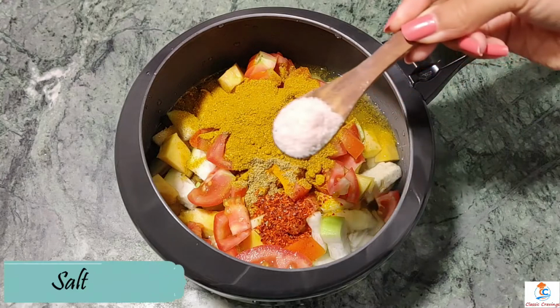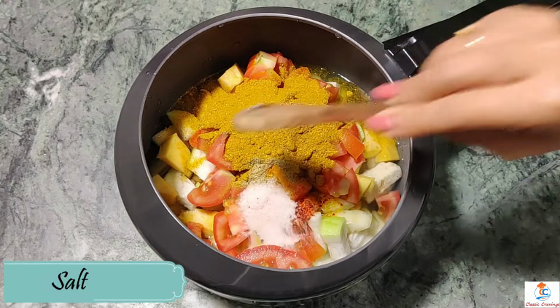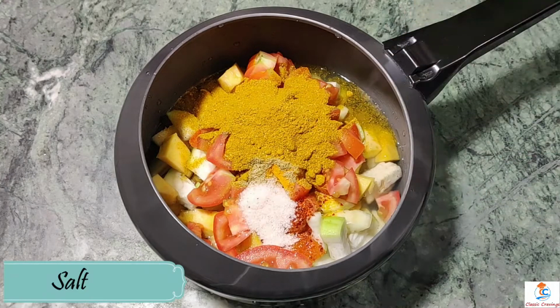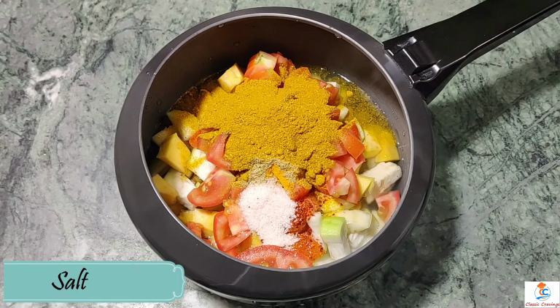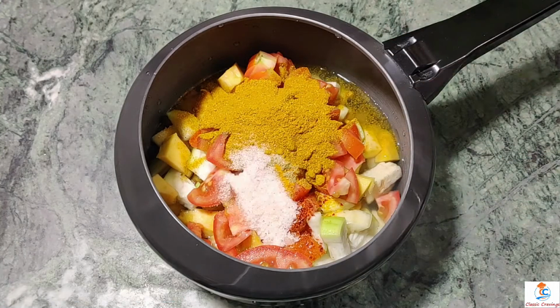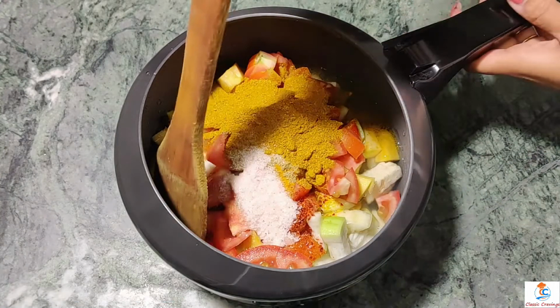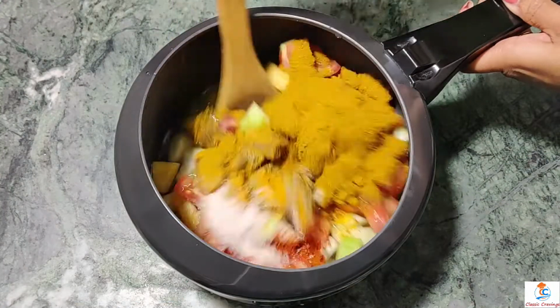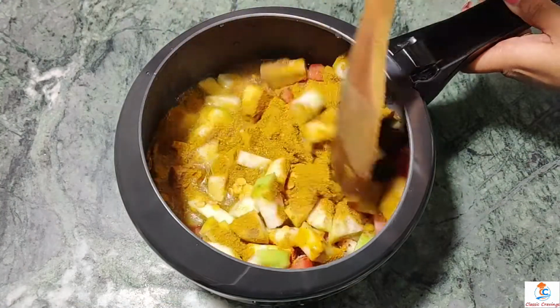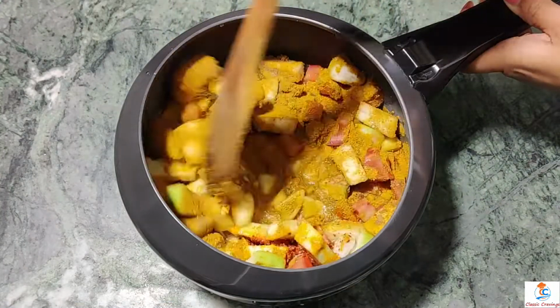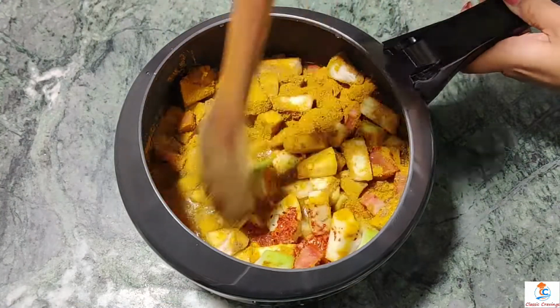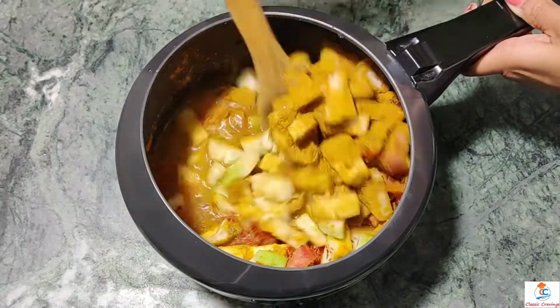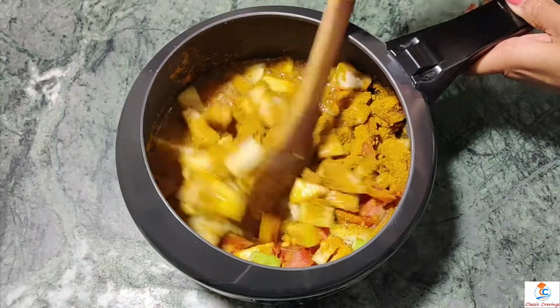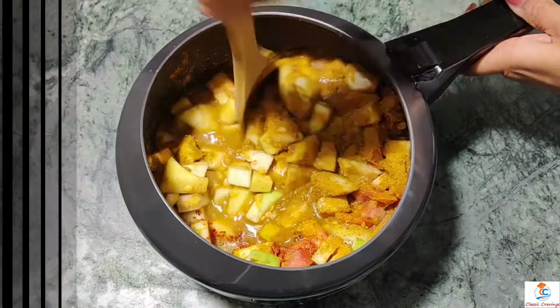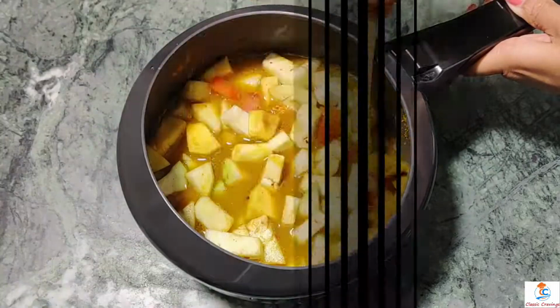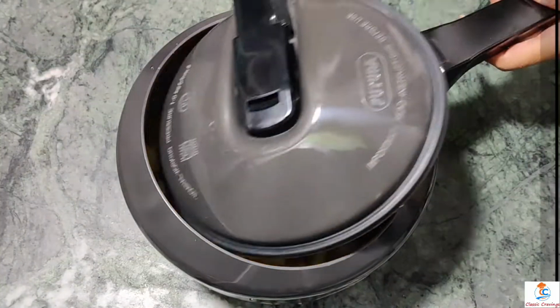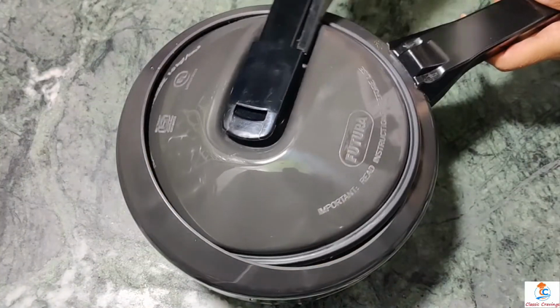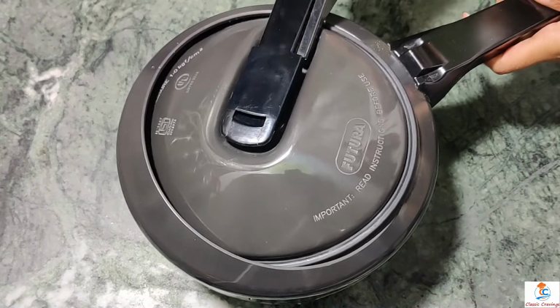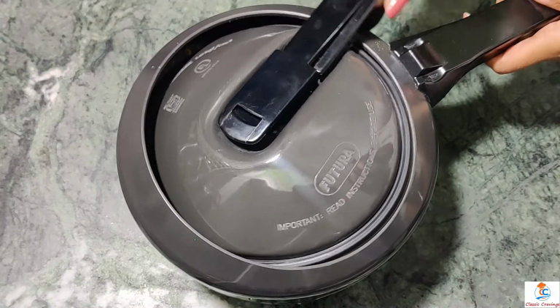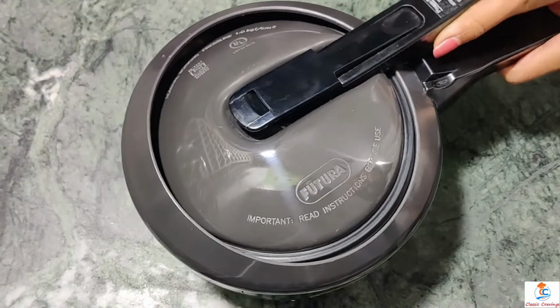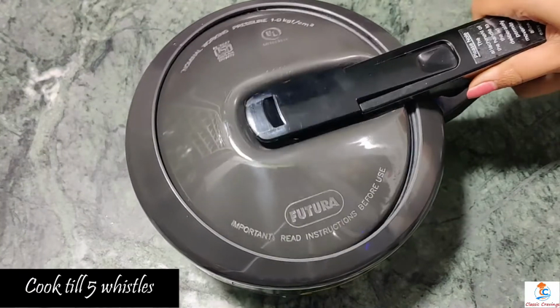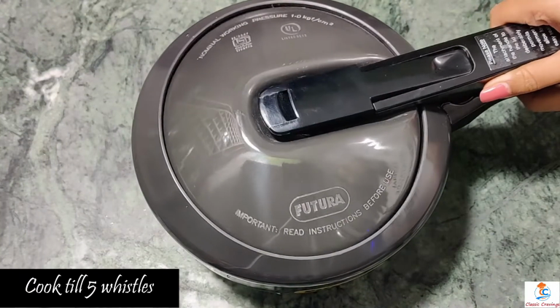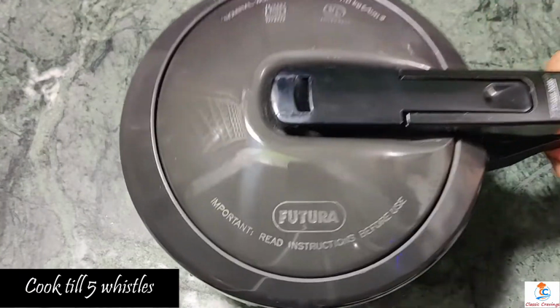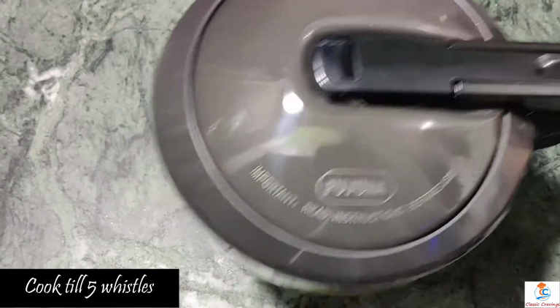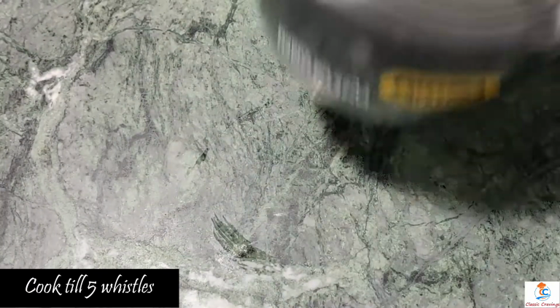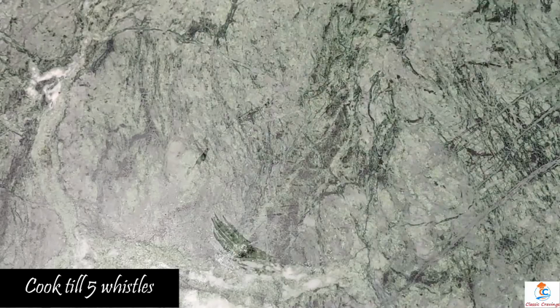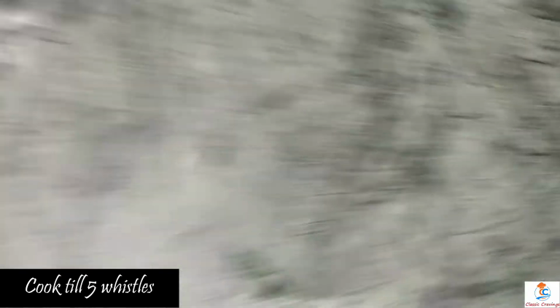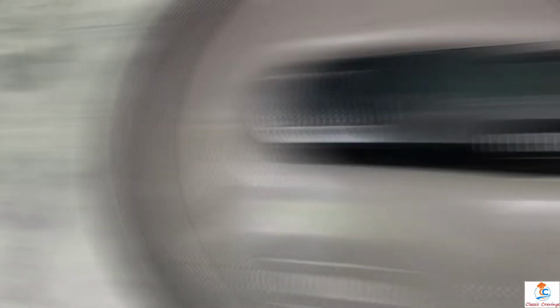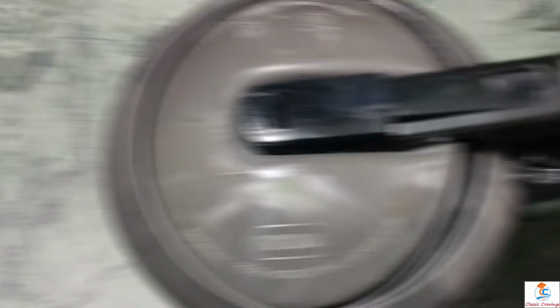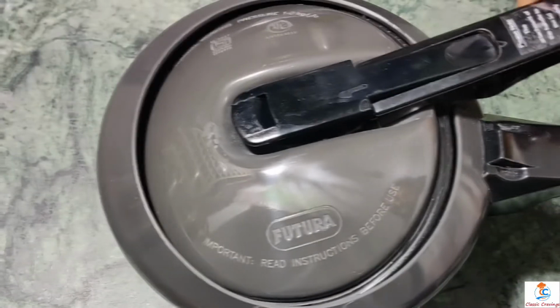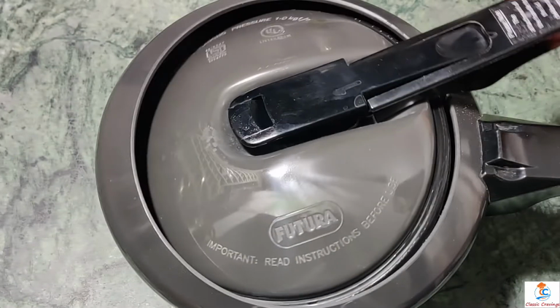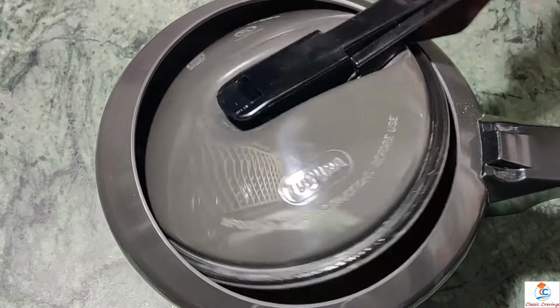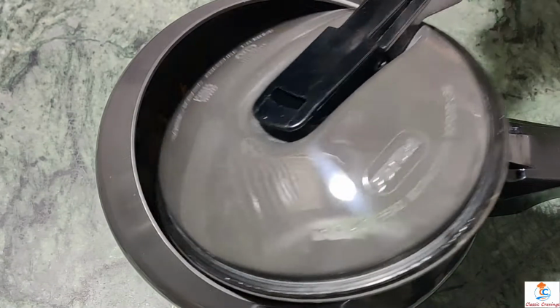Now we will mix it well, then close the cooker and put it on the gas for 4 to 5 whistles. I have put it on for 5 whistles.